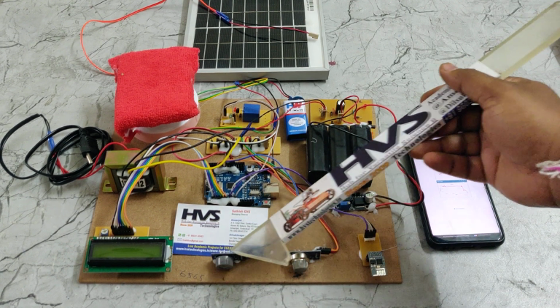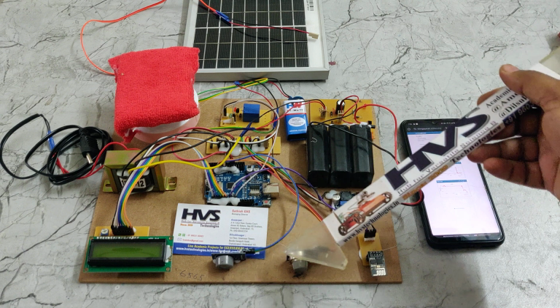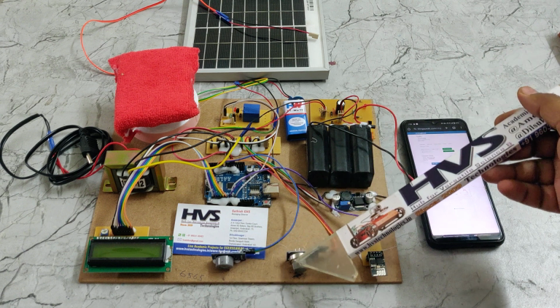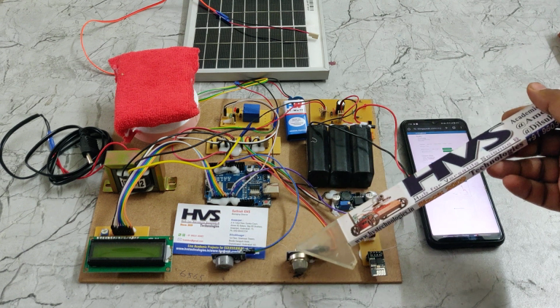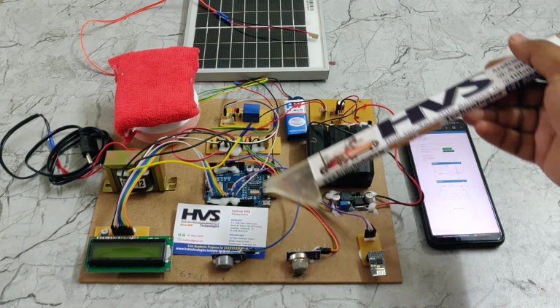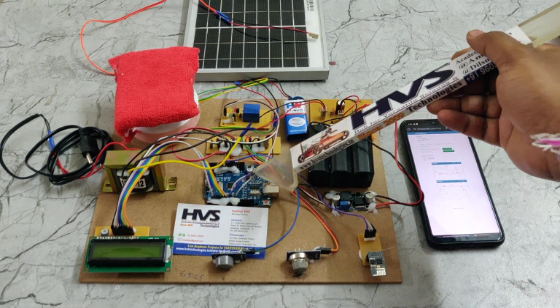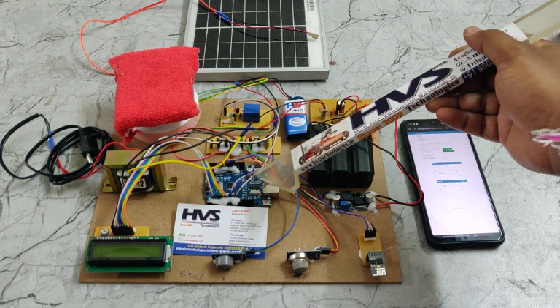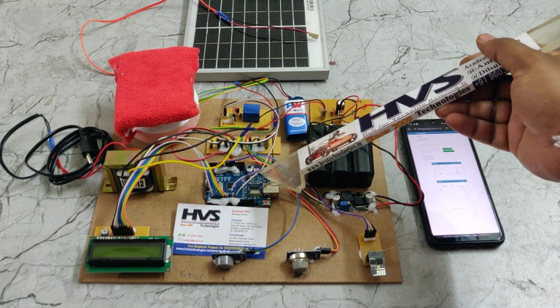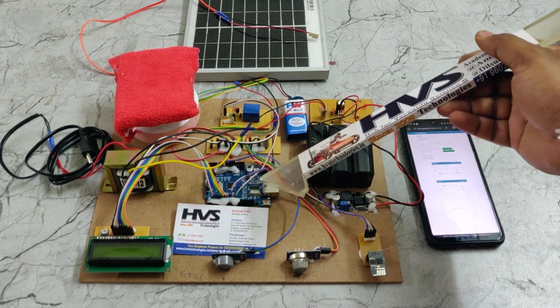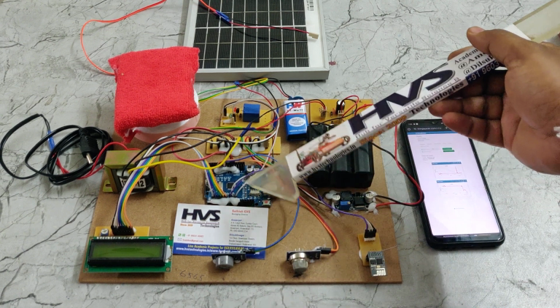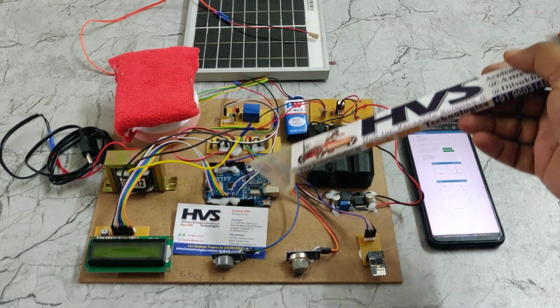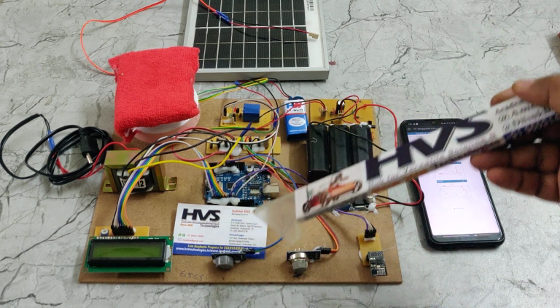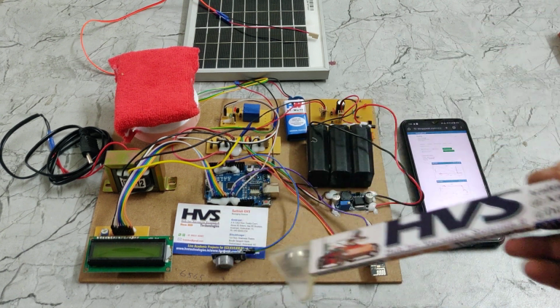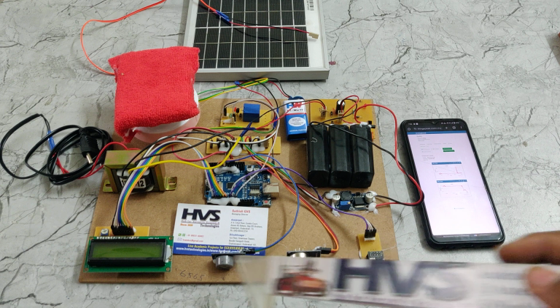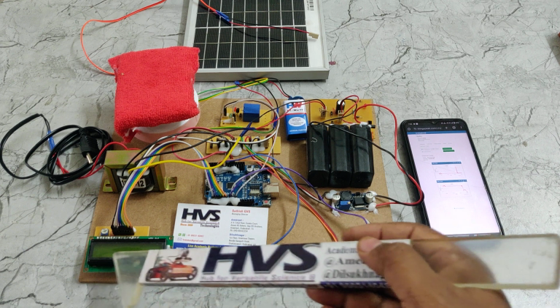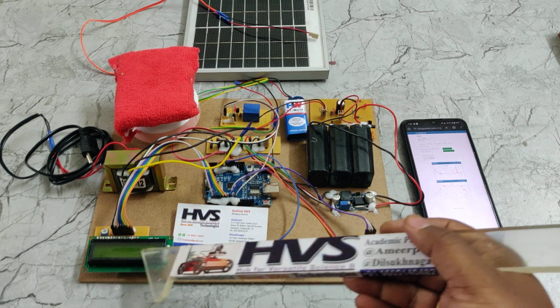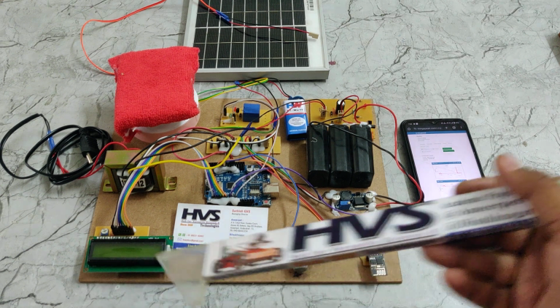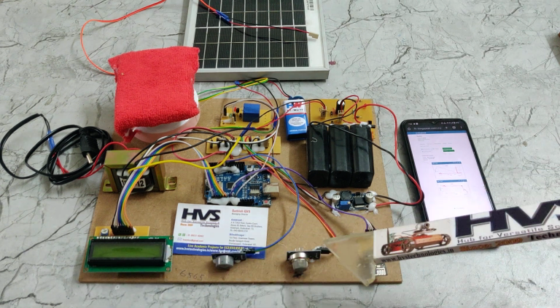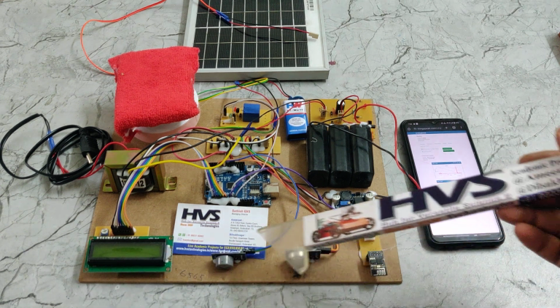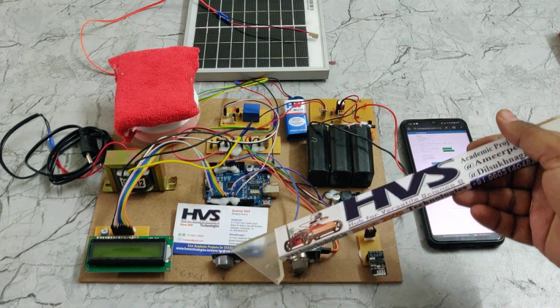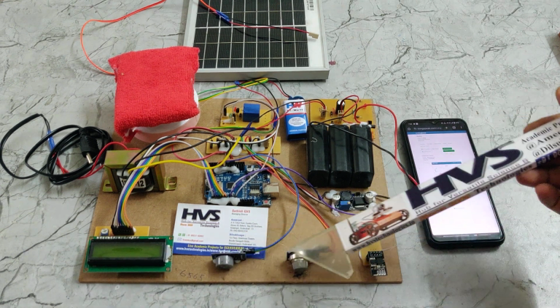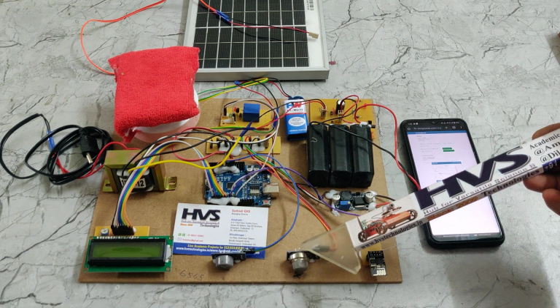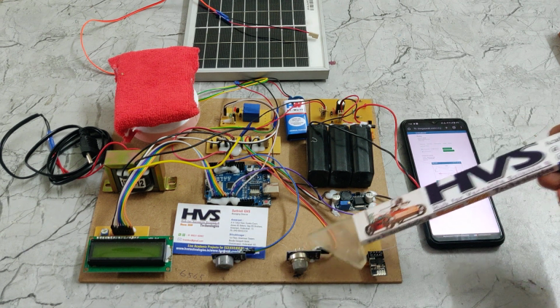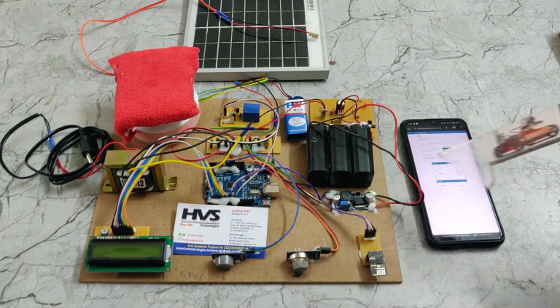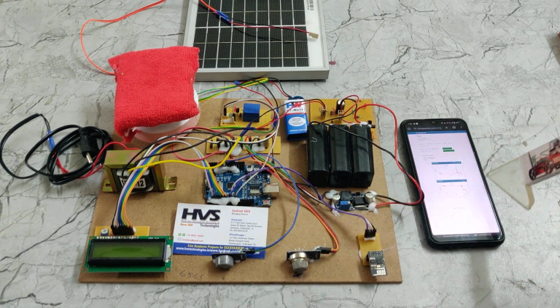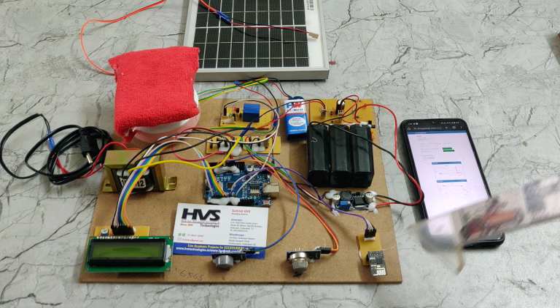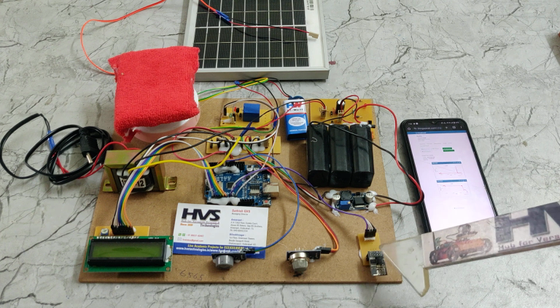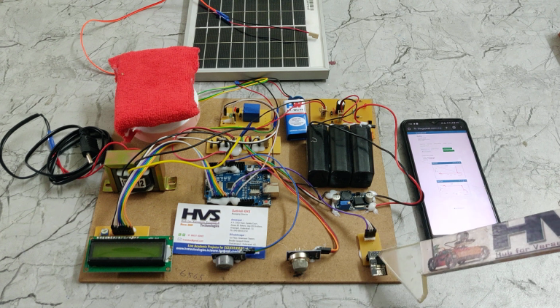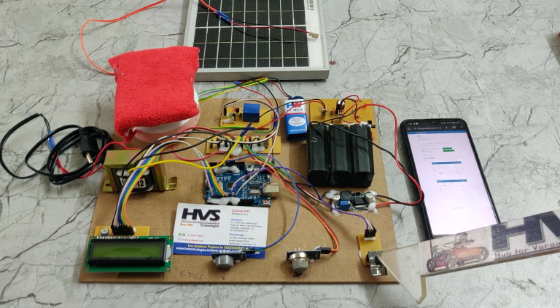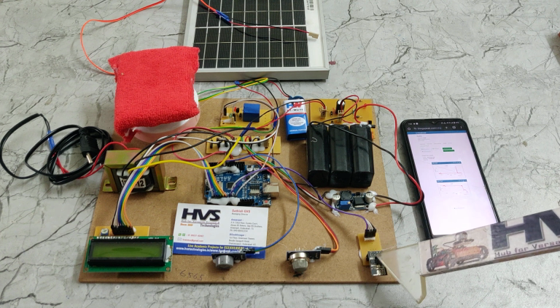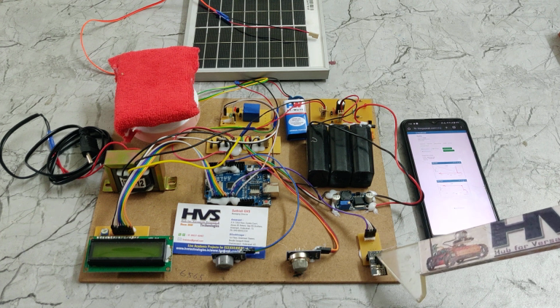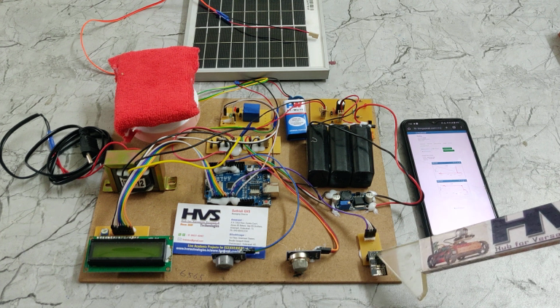These two parameters are continuously monitored by the Arduino Uno board, and we are going to see the status of these two sensors on the LCD screen. In parallel, we are going to upload the same sensor data to ThingSpeak using this ESP8266 Wi-Fi module.